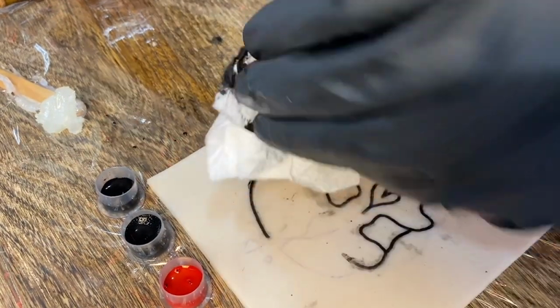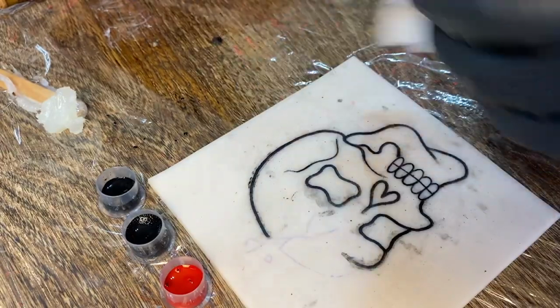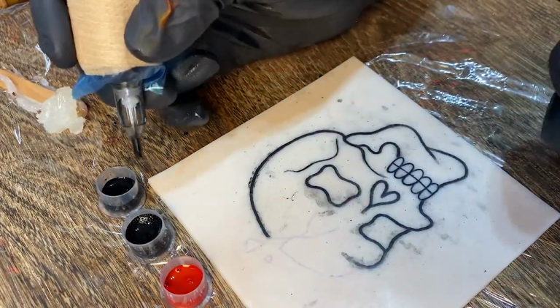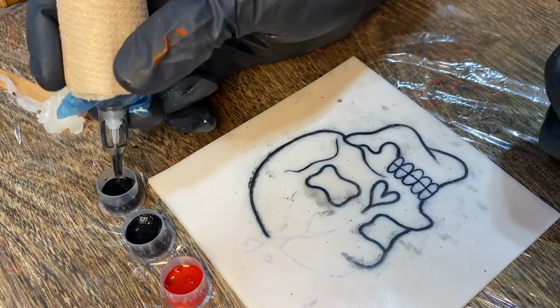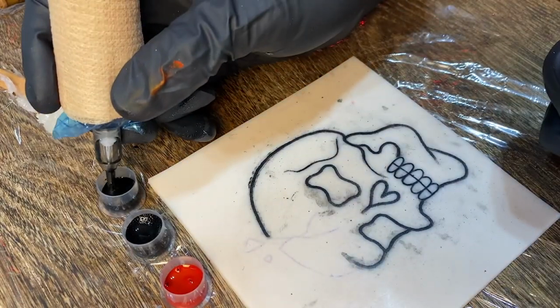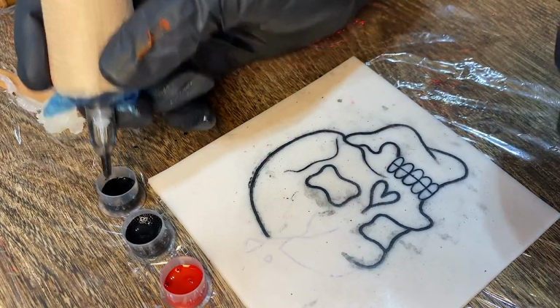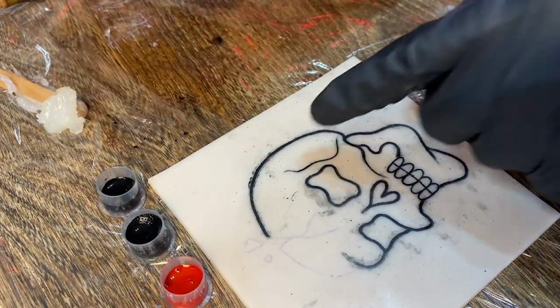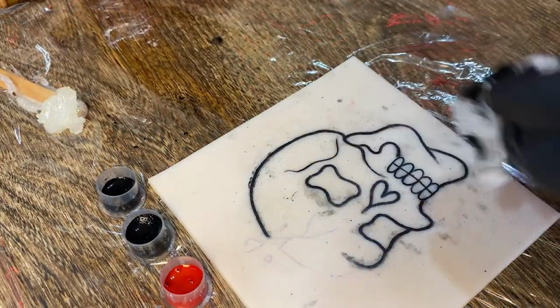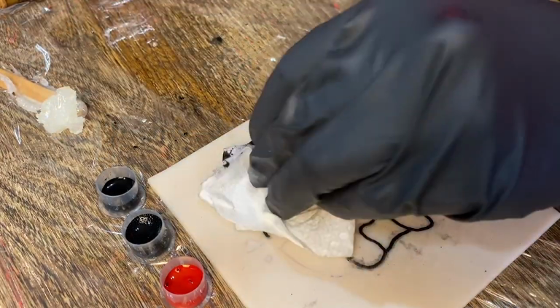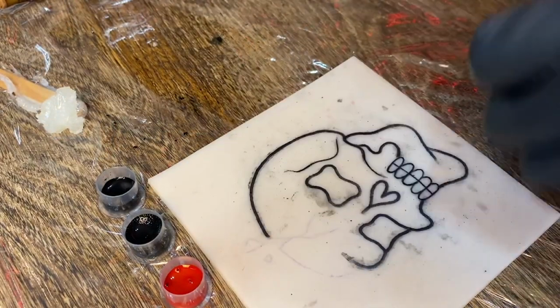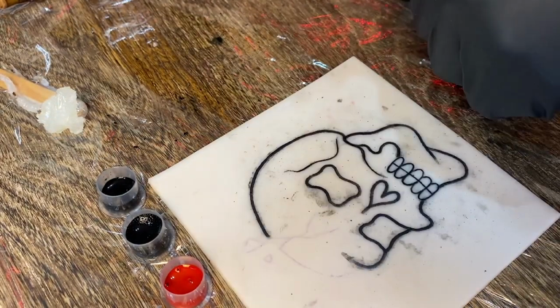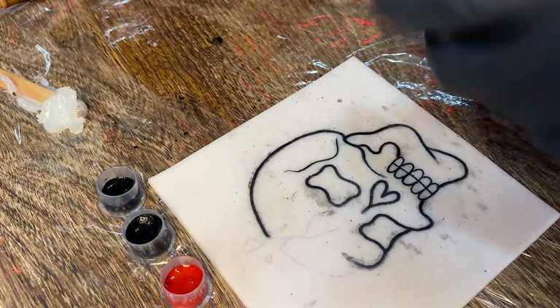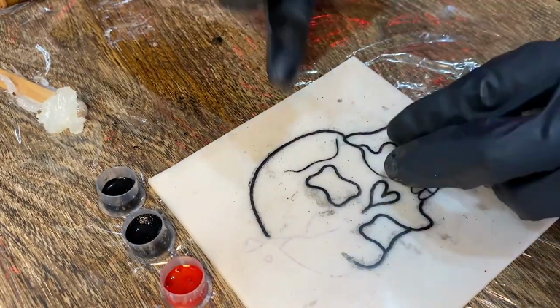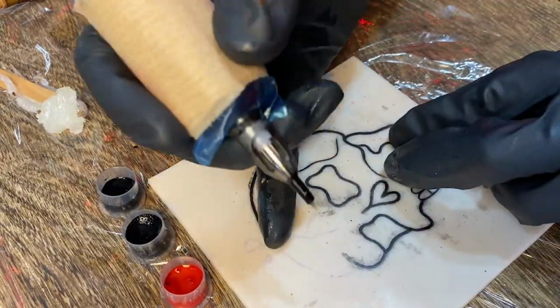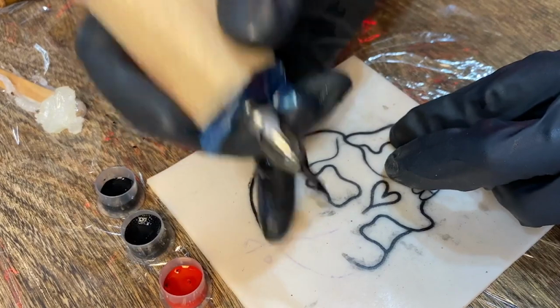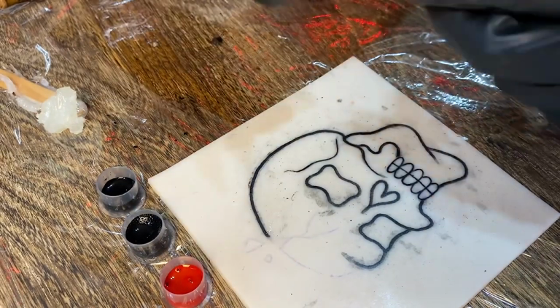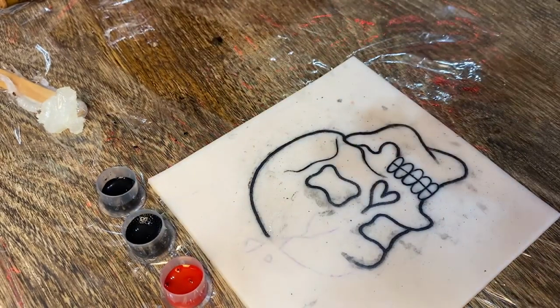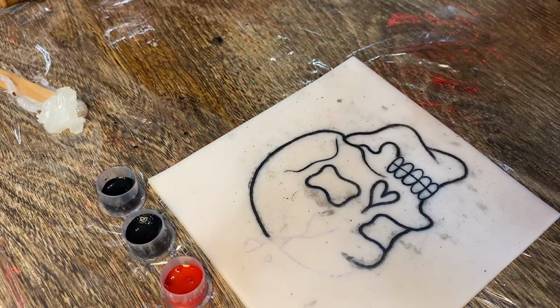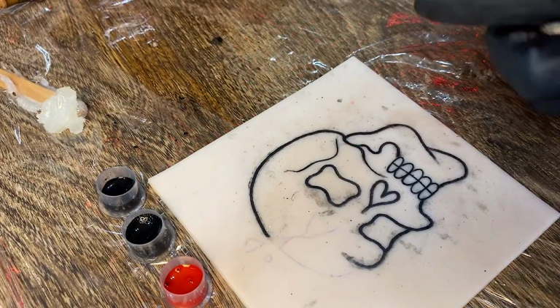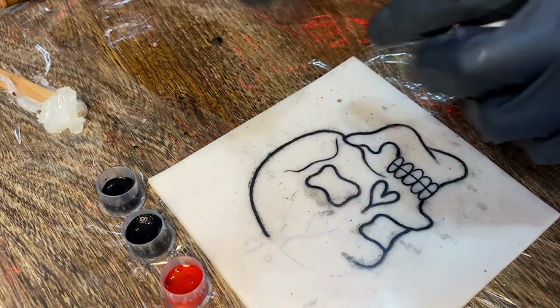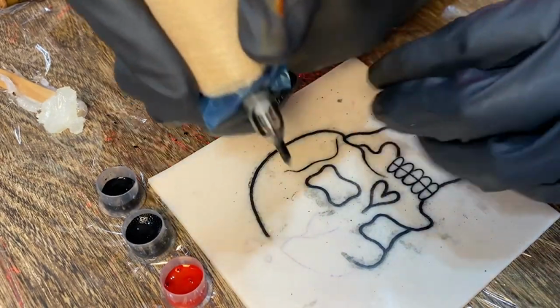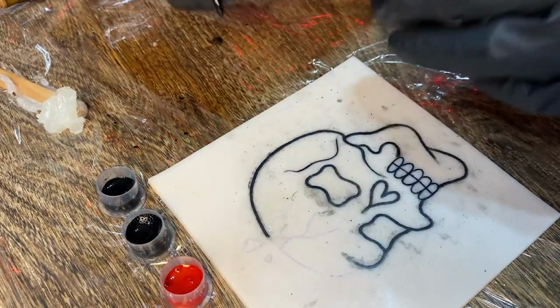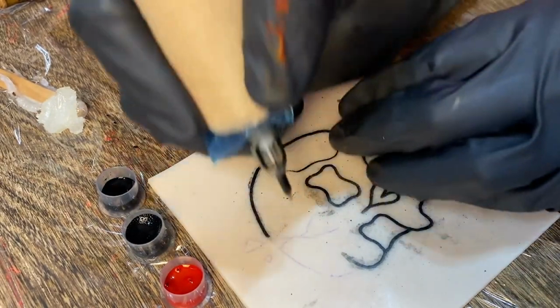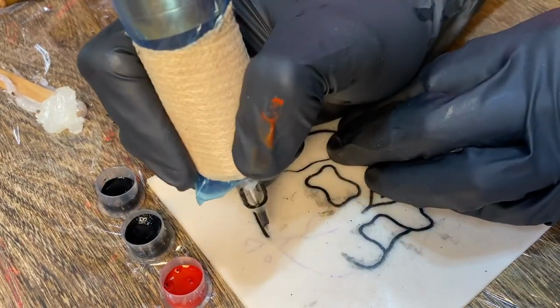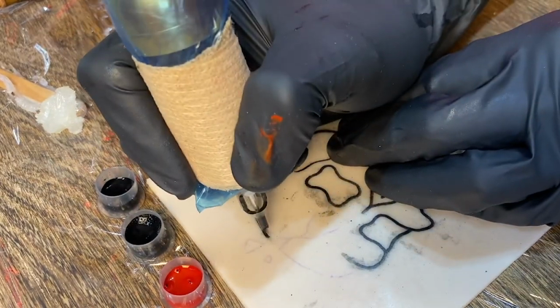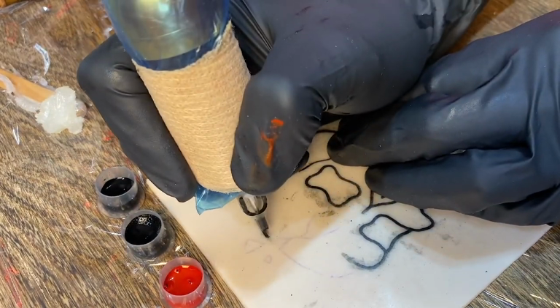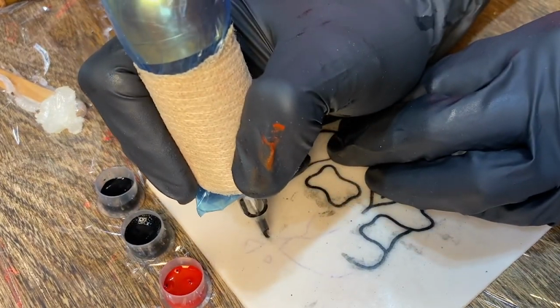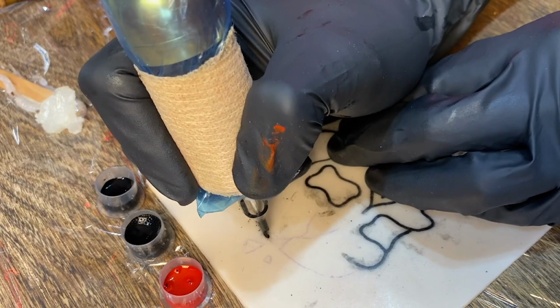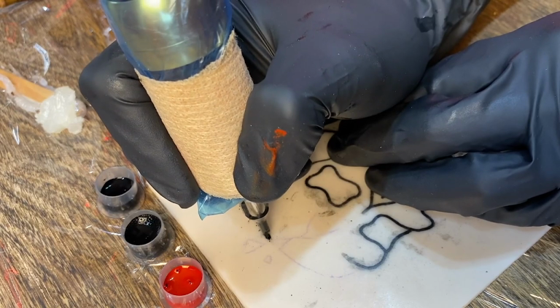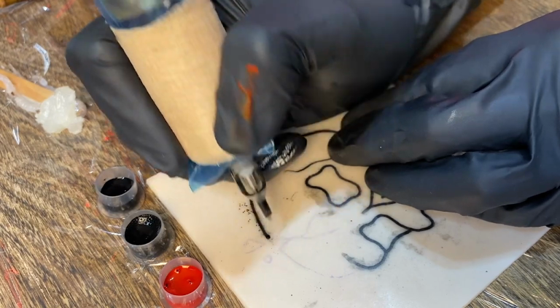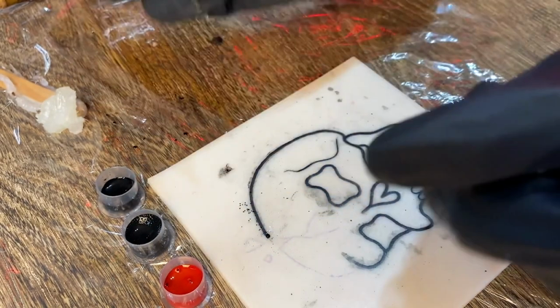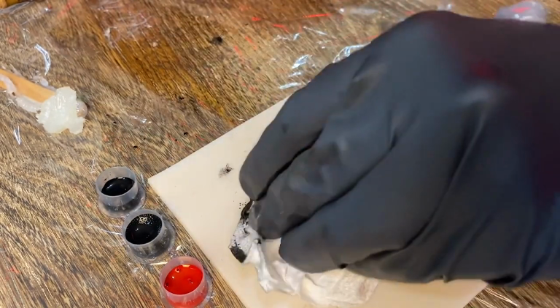I pulled a really long line there just to see how it'll do, and as you can see it's clean the whole way through, which is super surprising. This machine's working great for what I'm using it for right now. After the line work's done, we'll get into some shading and see how it works with that.